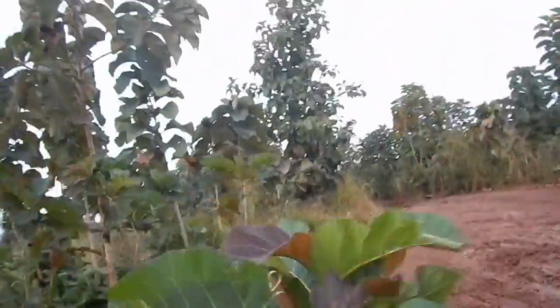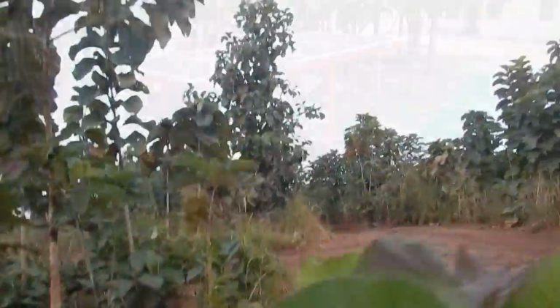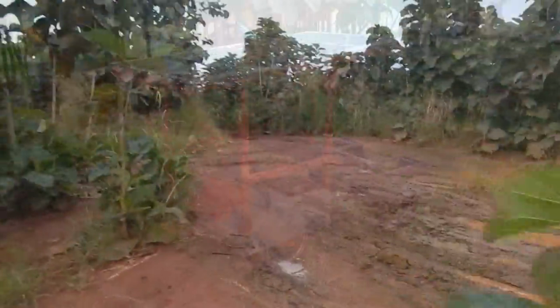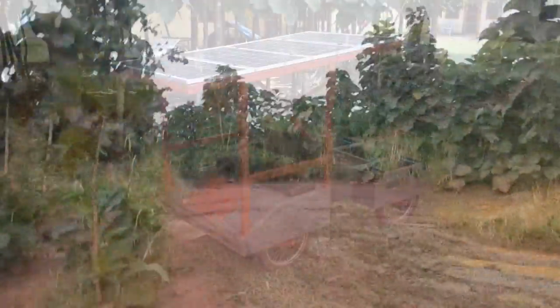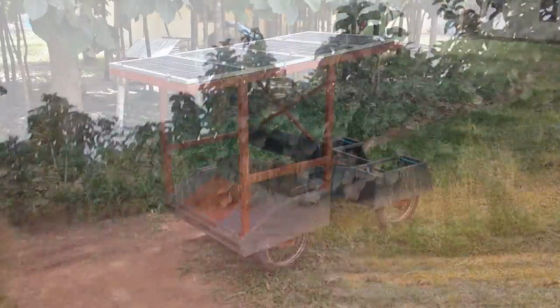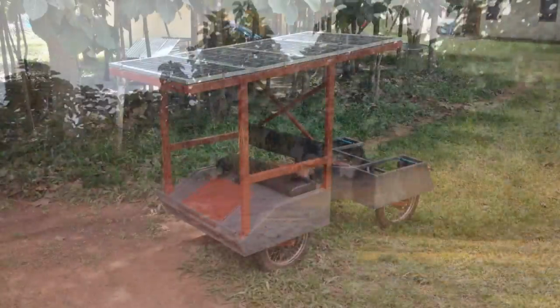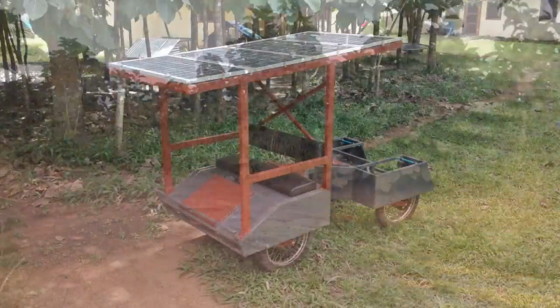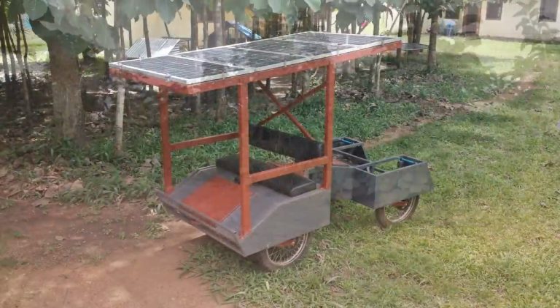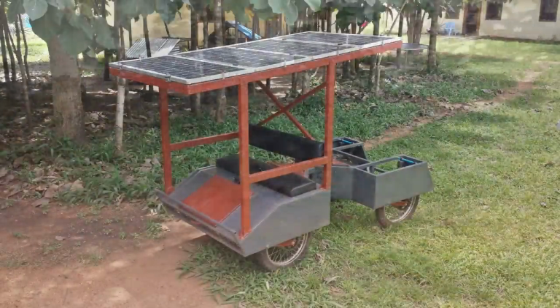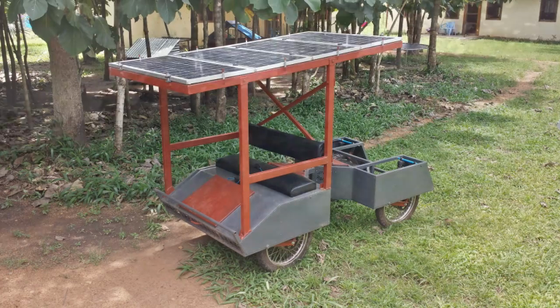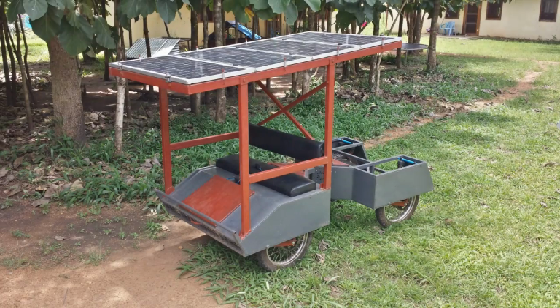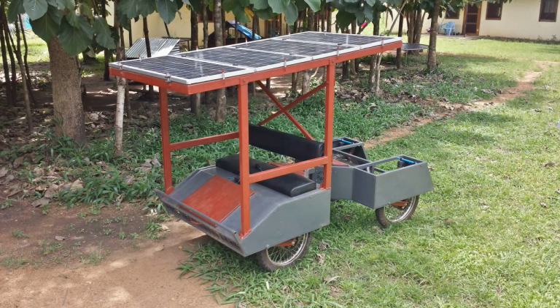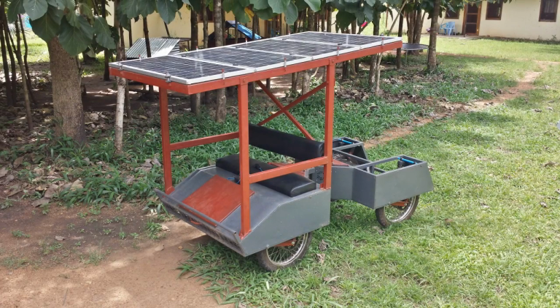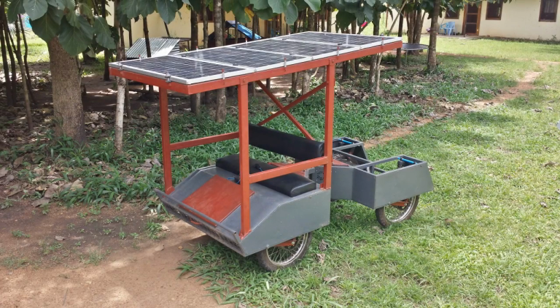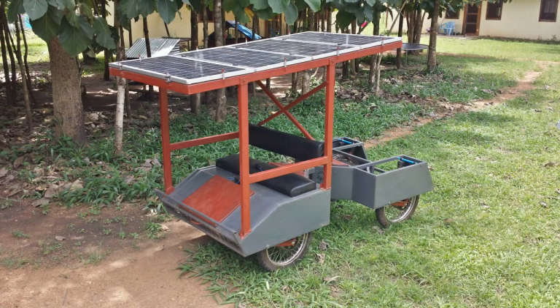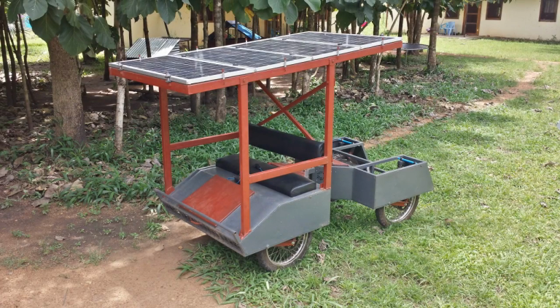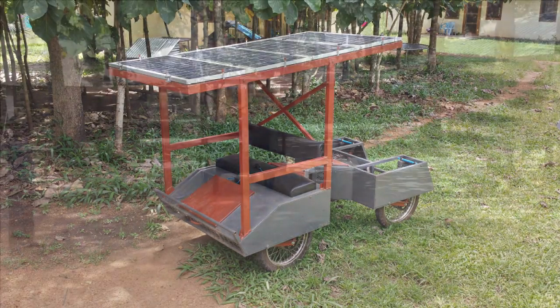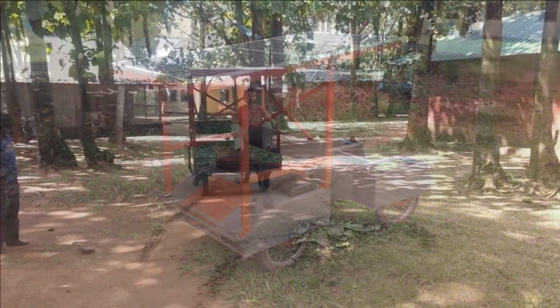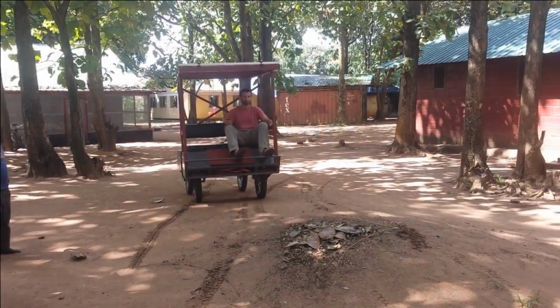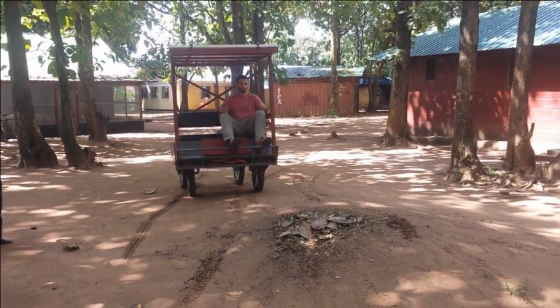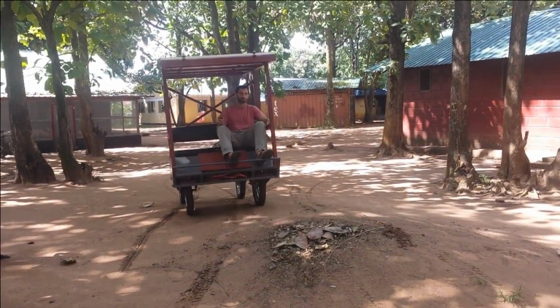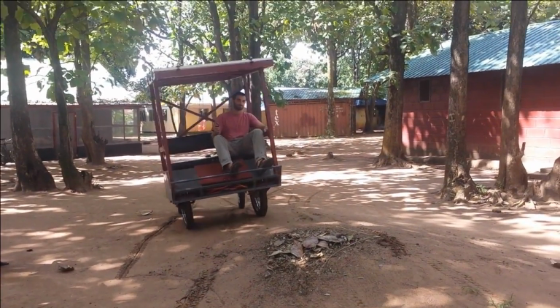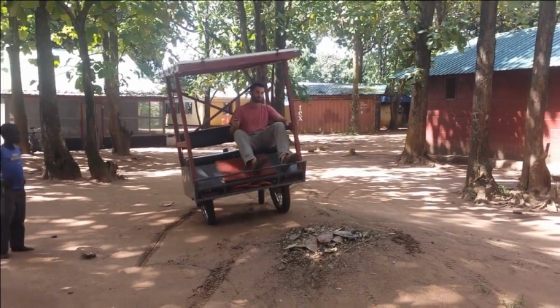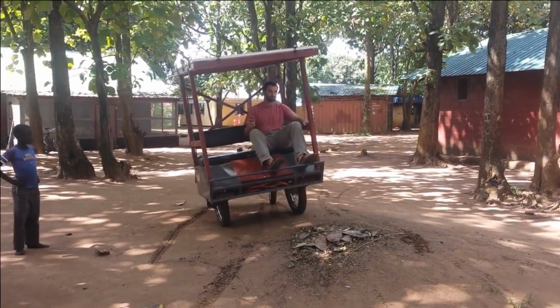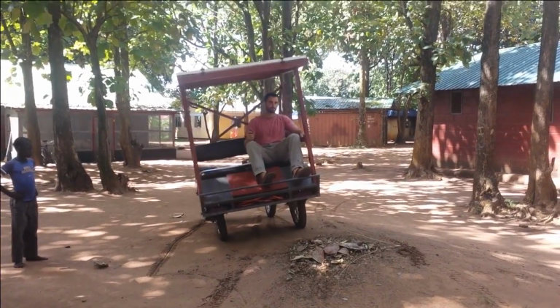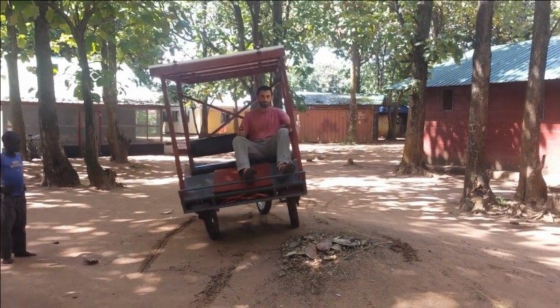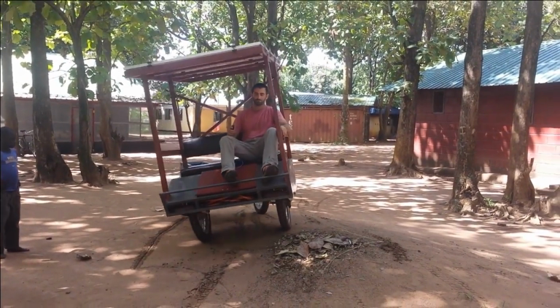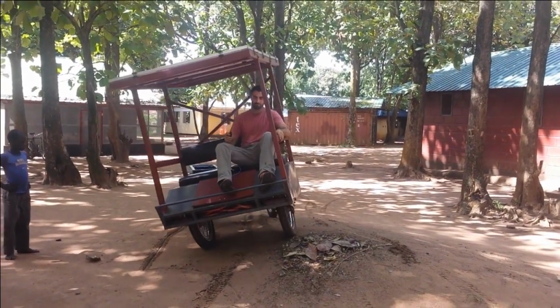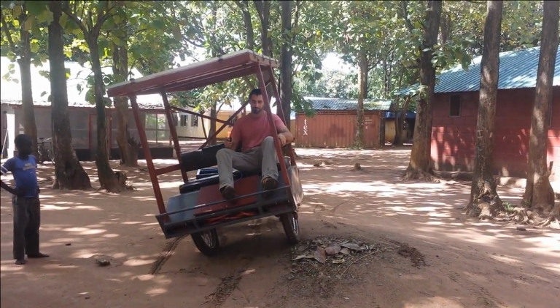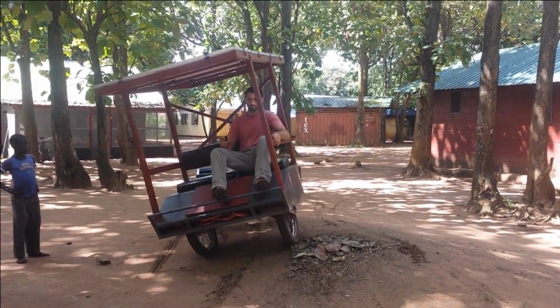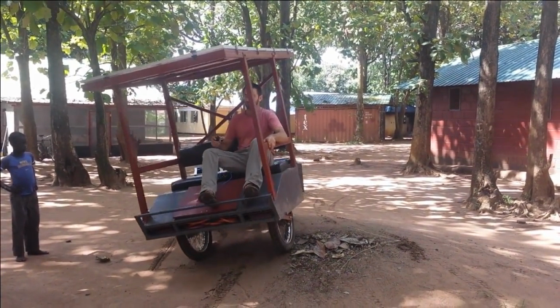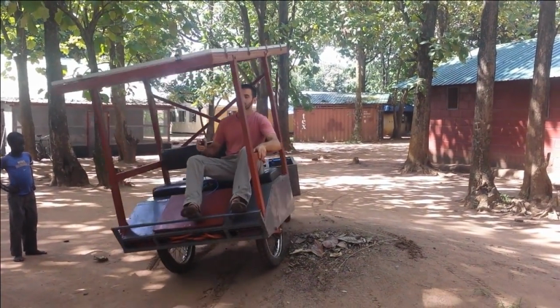The platform can handle the harsh conditions in the world's least developed places and give the people there a tool to better their lives. This project has been developed and built in South Sudan, which has some of the worst road infrastructure in the world.